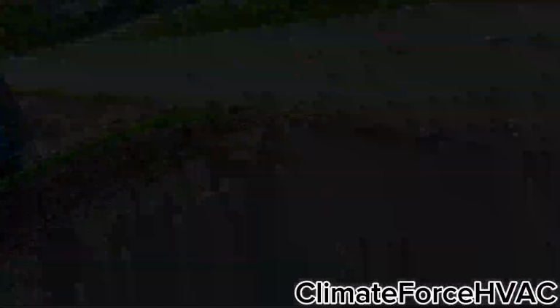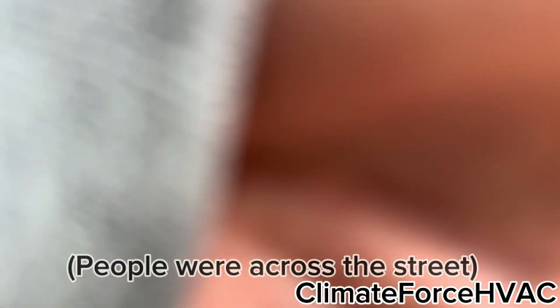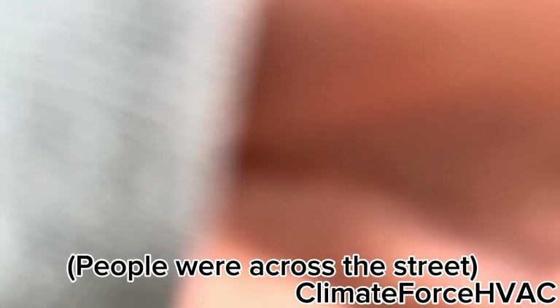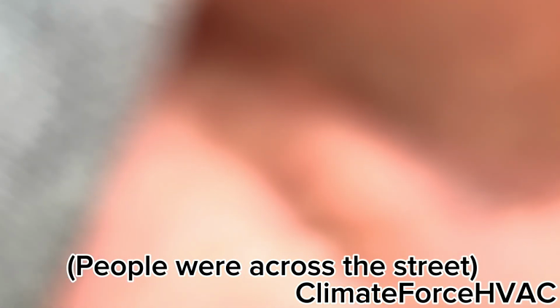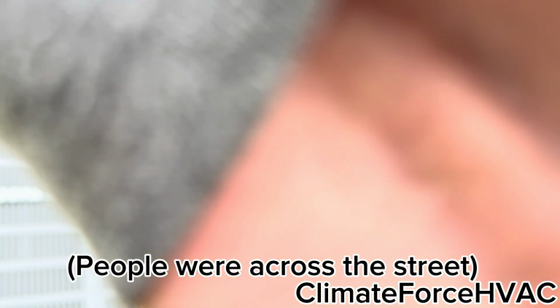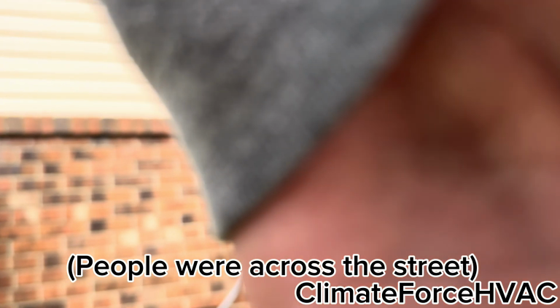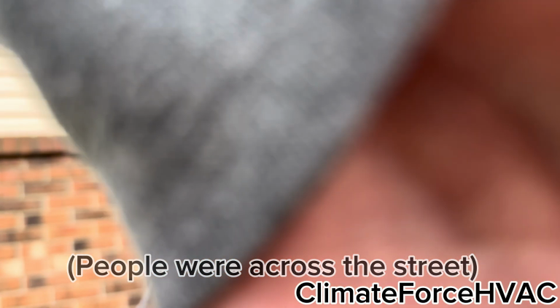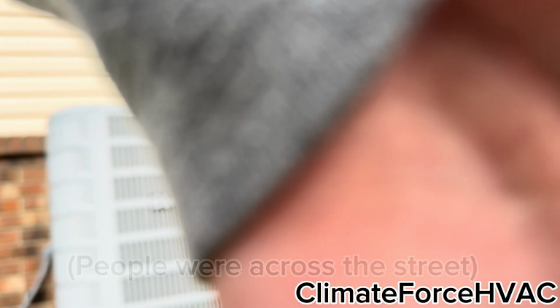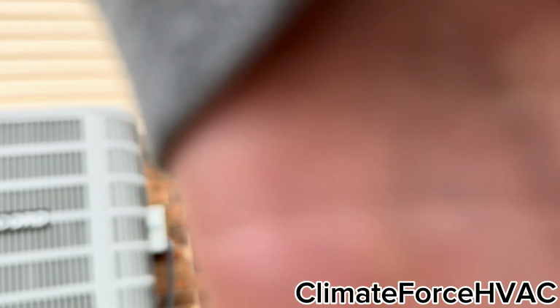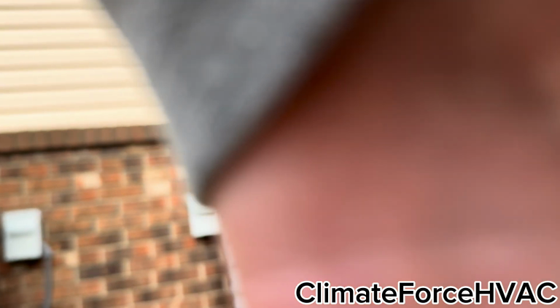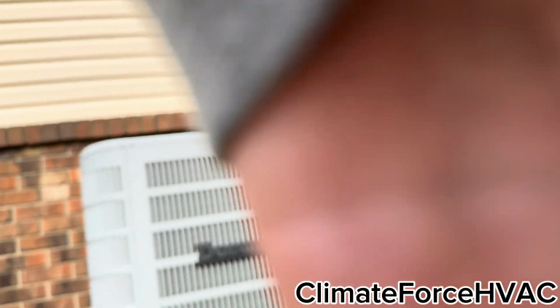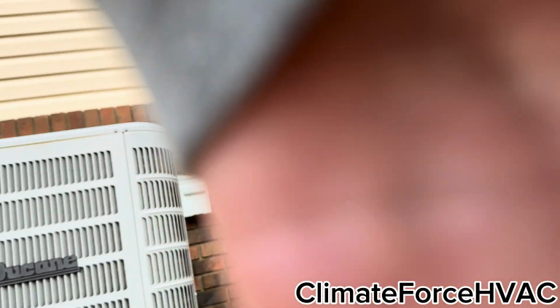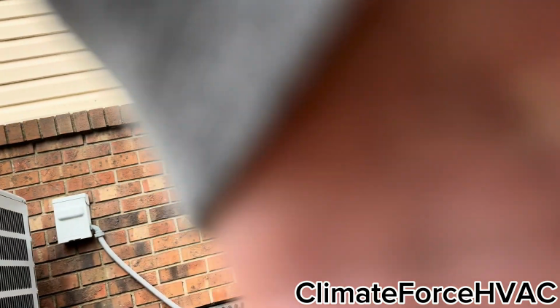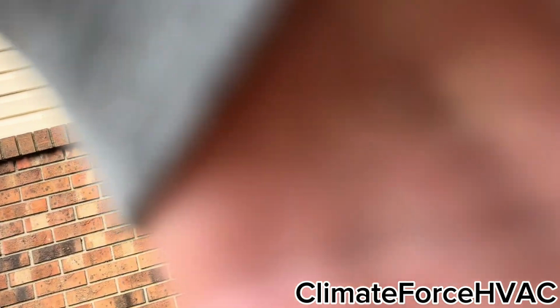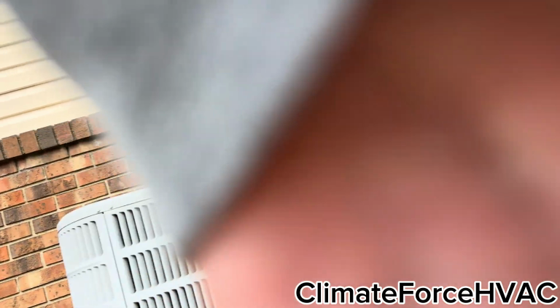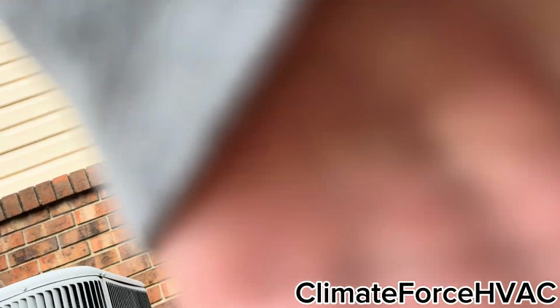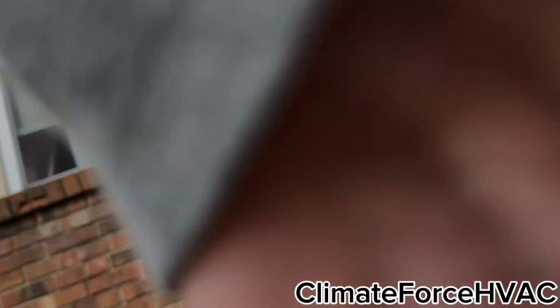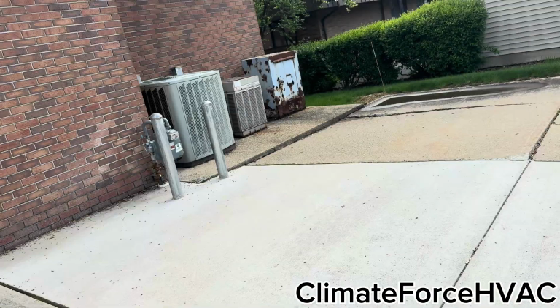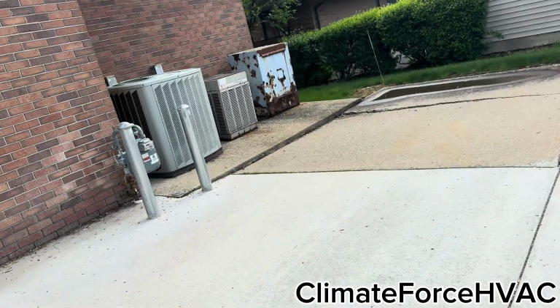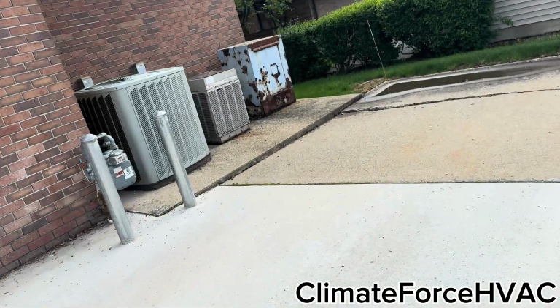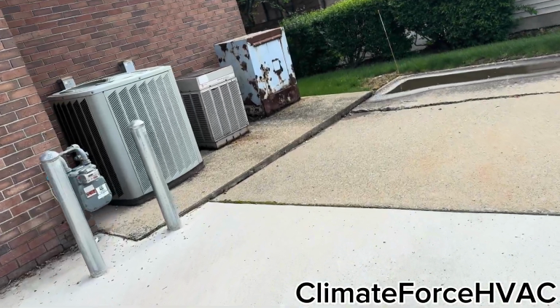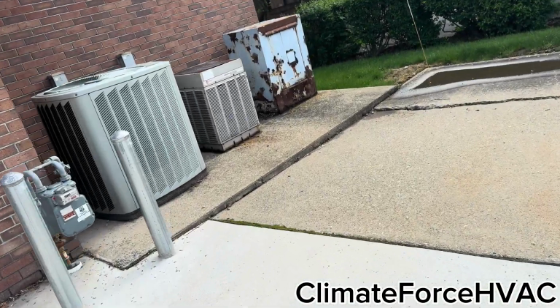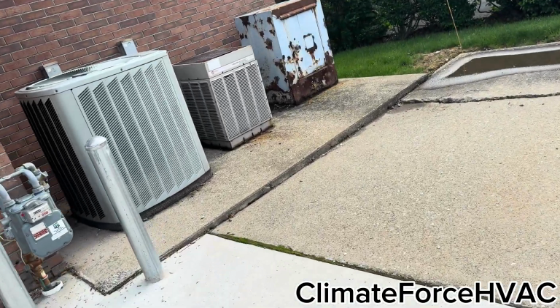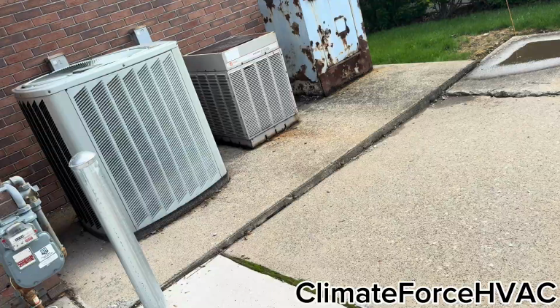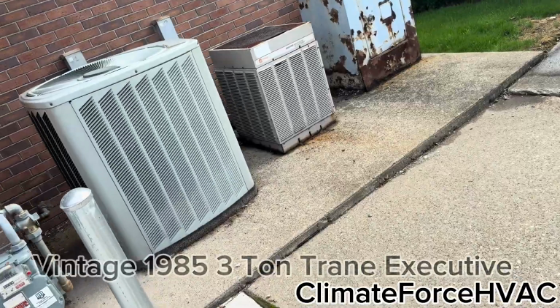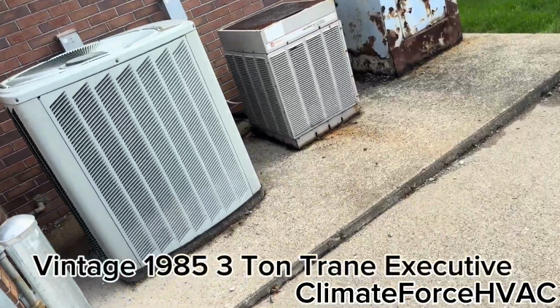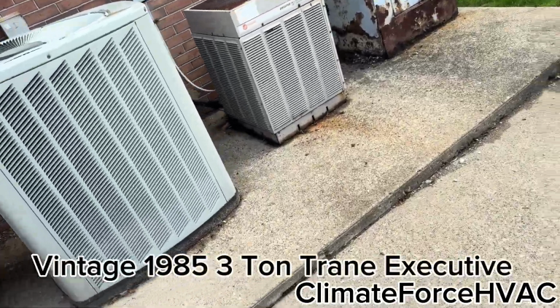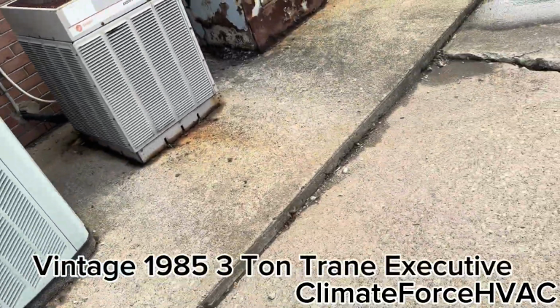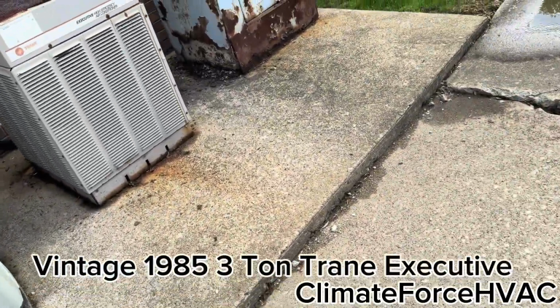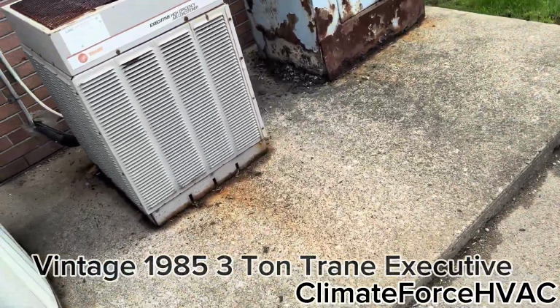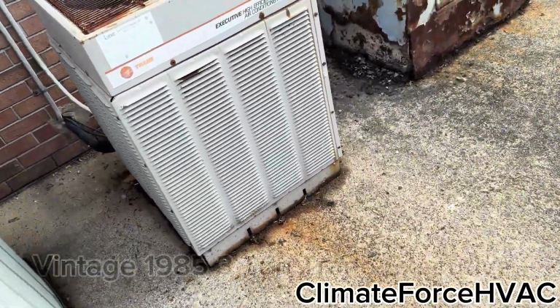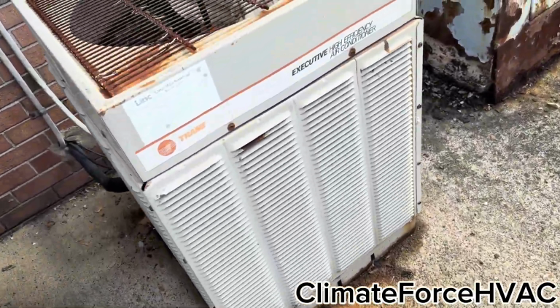There's some brand new Concords — new Concord, and some nice older Concords. Trane Executive still here — look at that. And so is that Trane. Pretty cool, man.